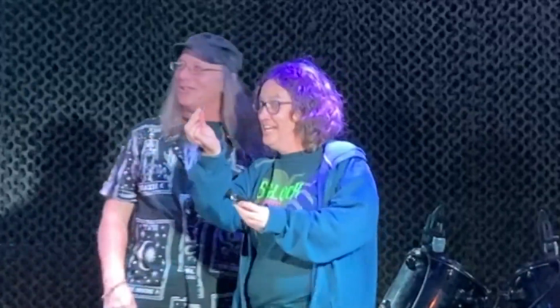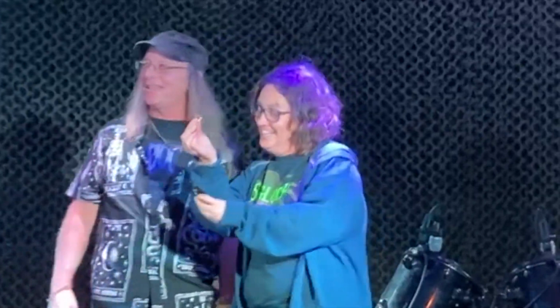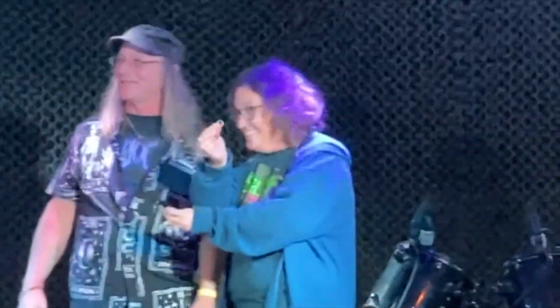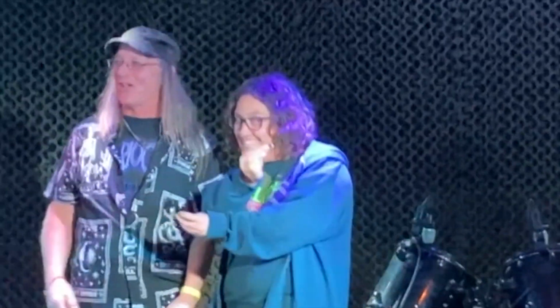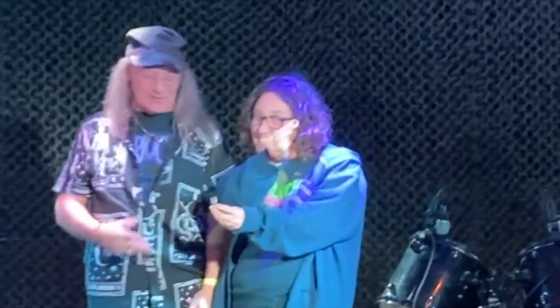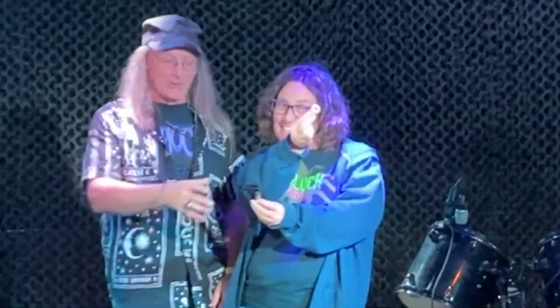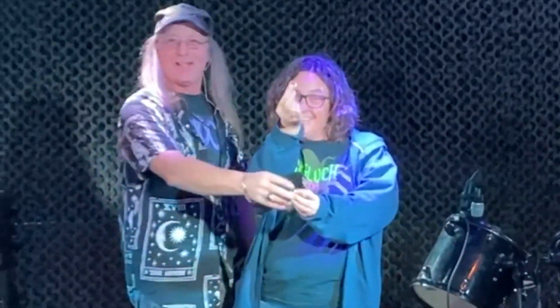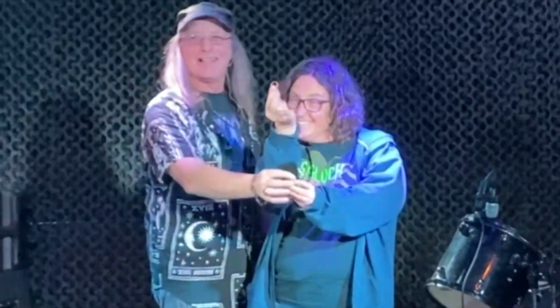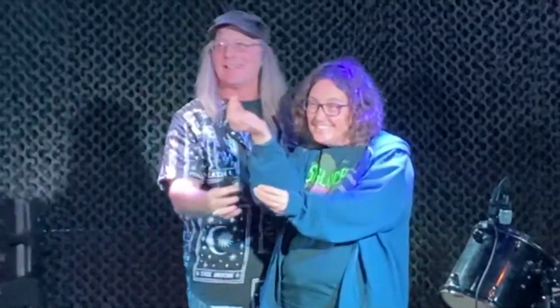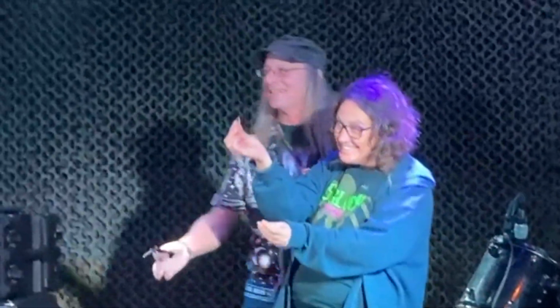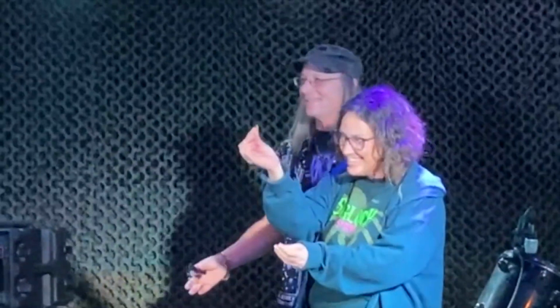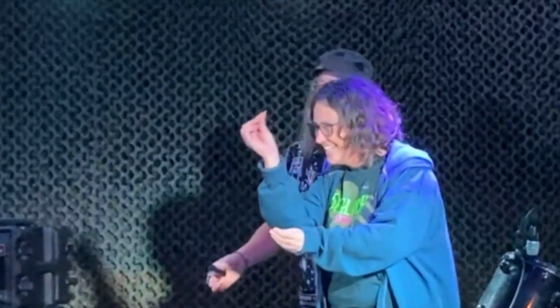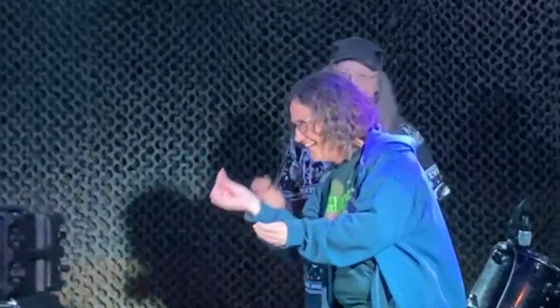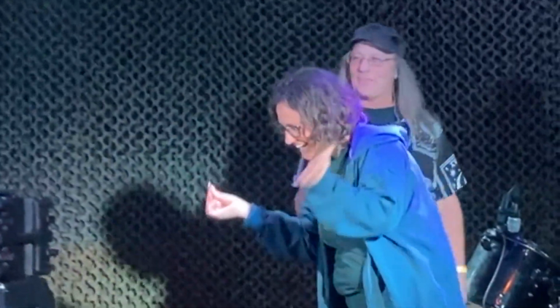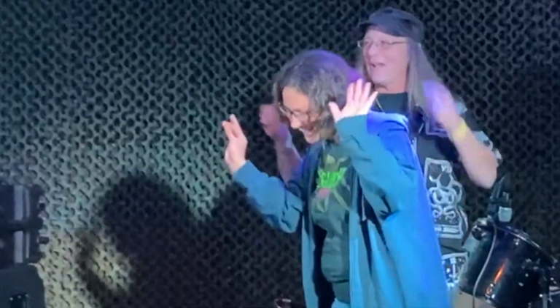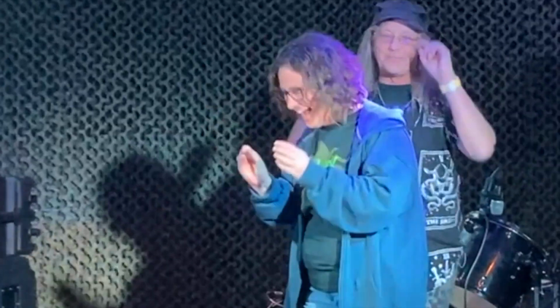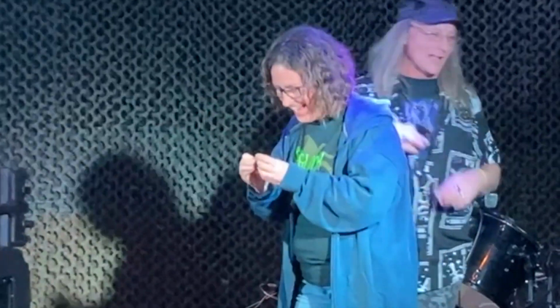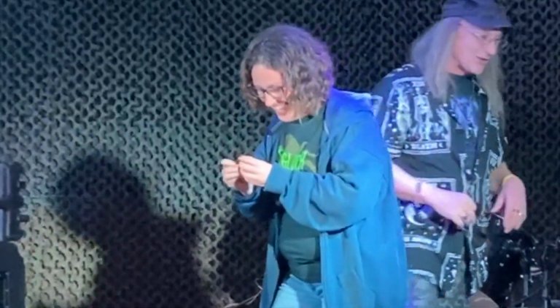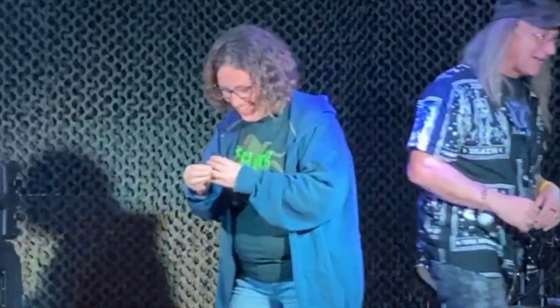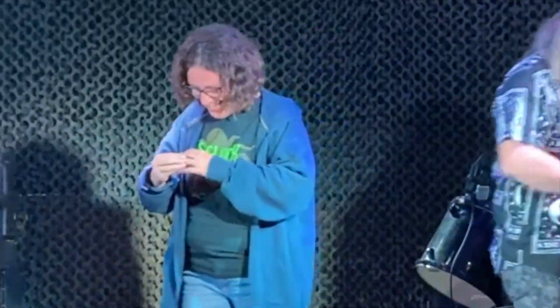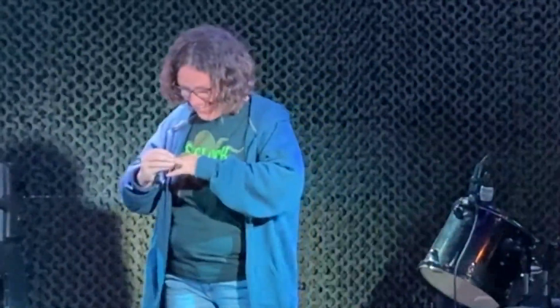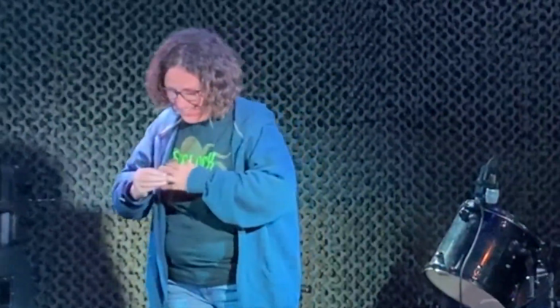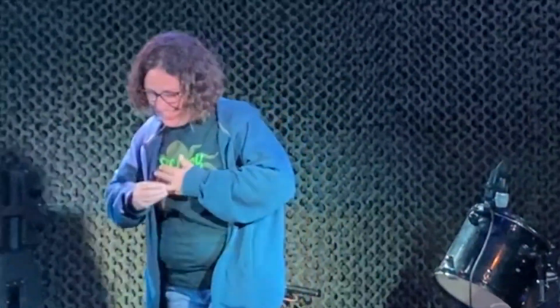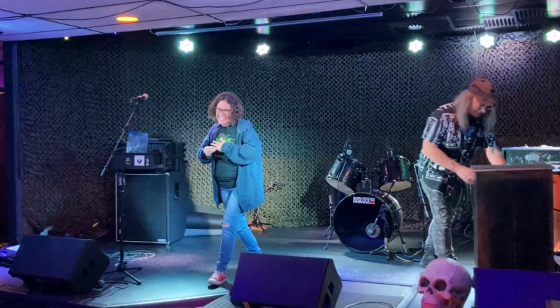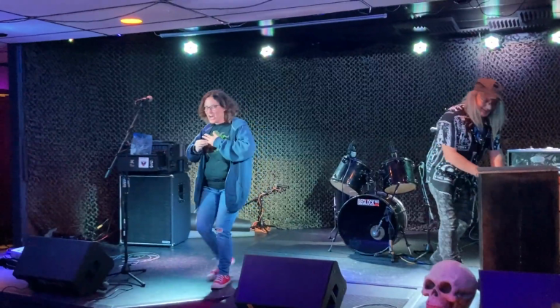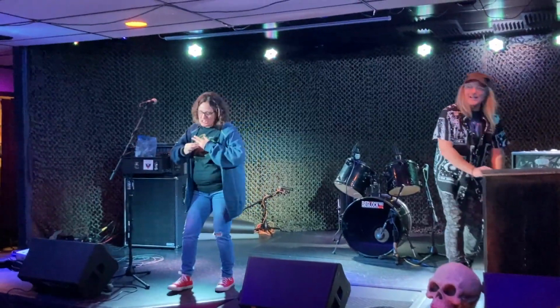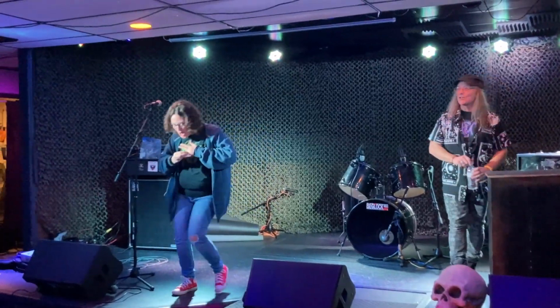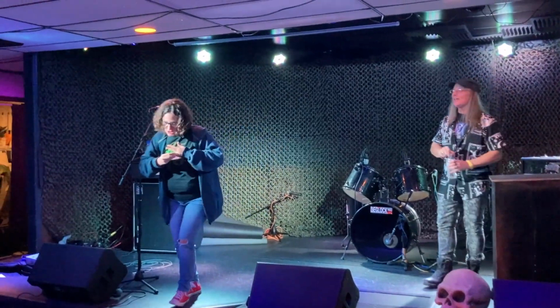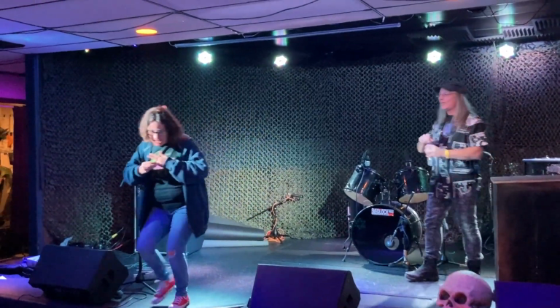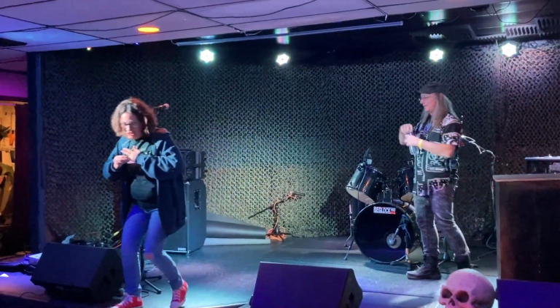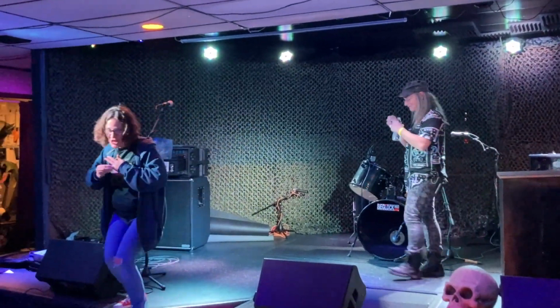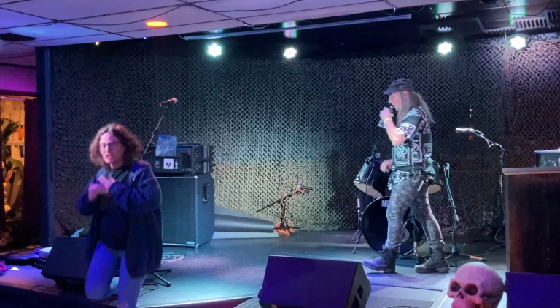Ladies and gentlemen, we give her a big round of applause as she takes her seat. Please, please, please.